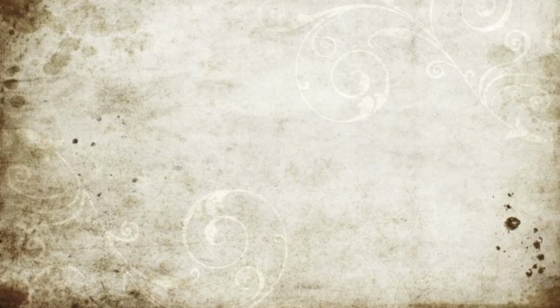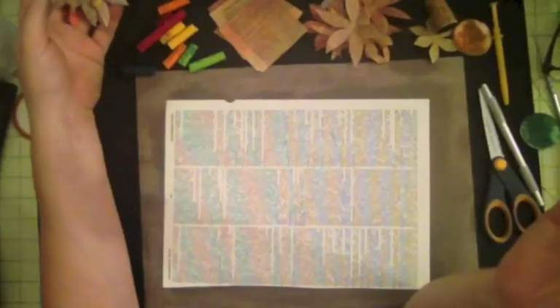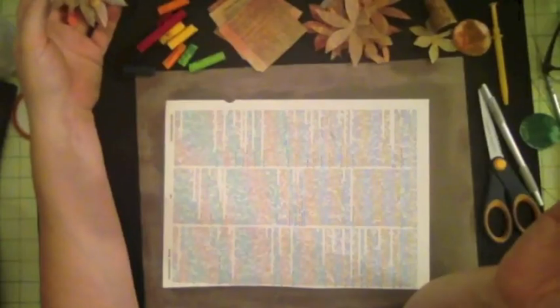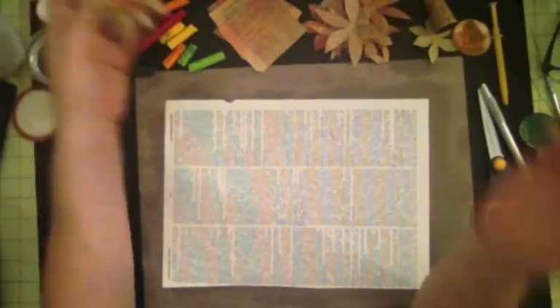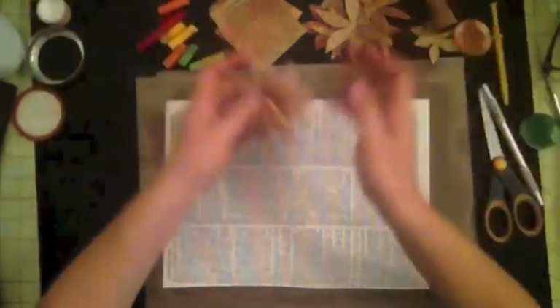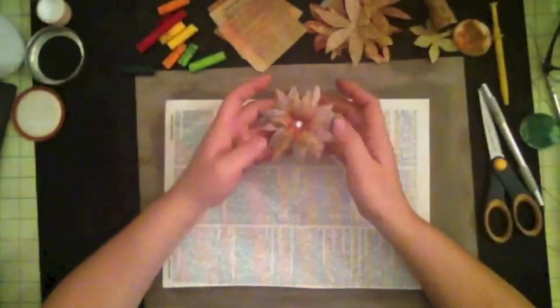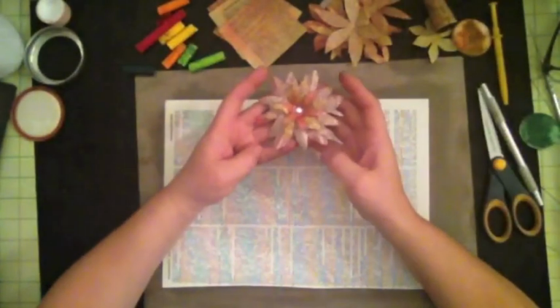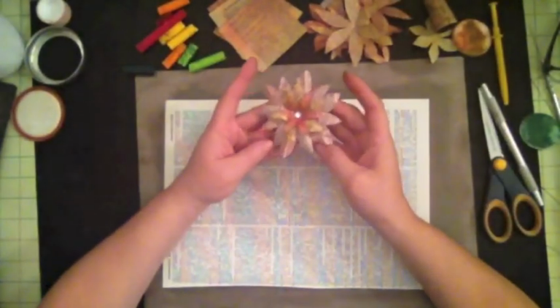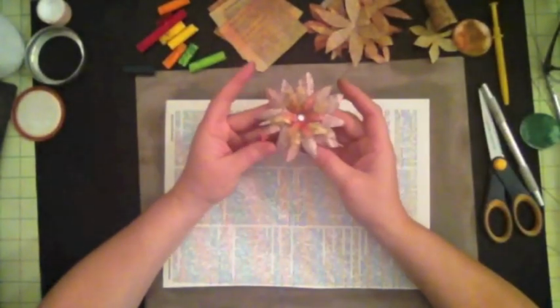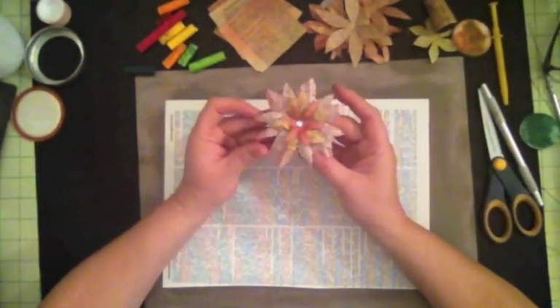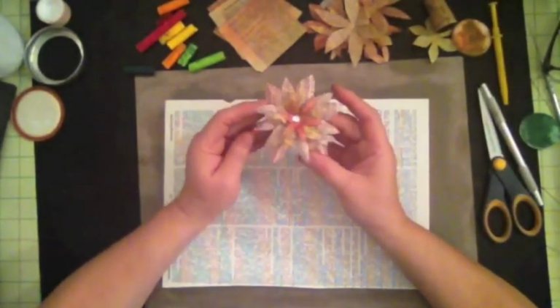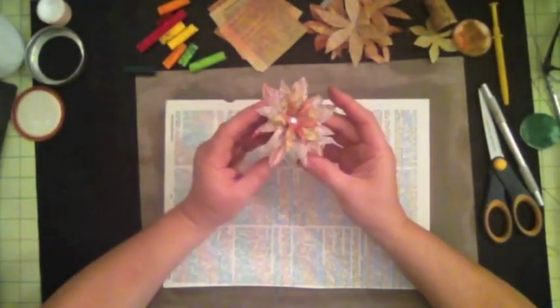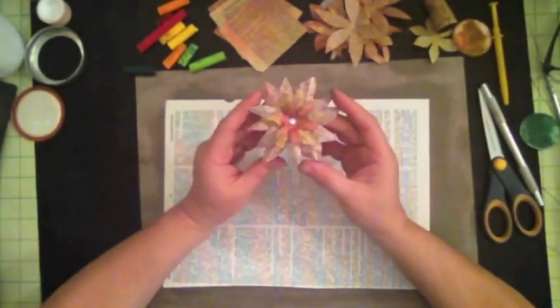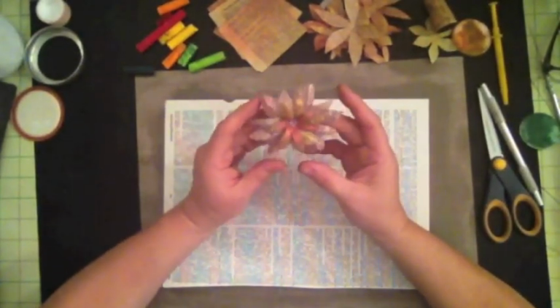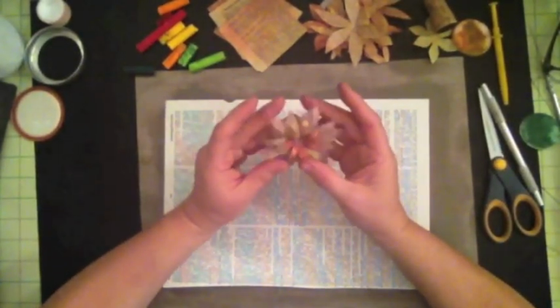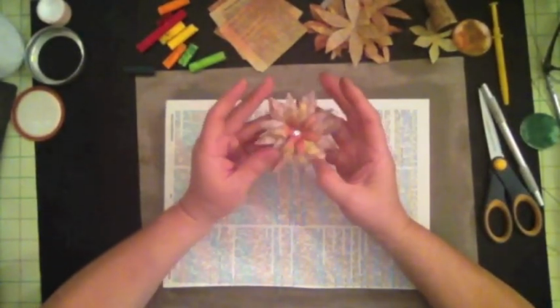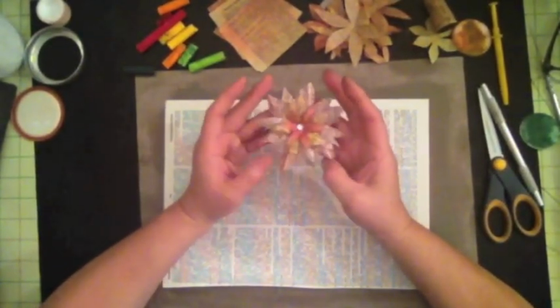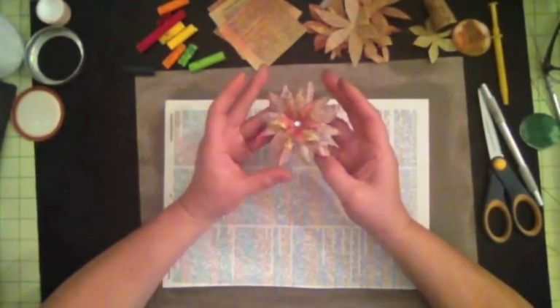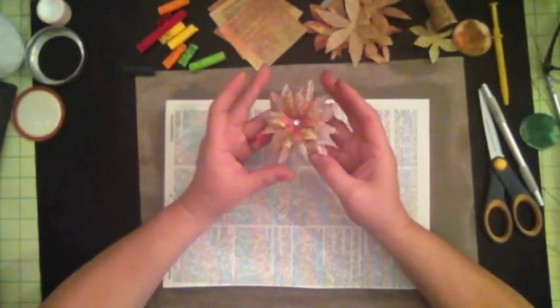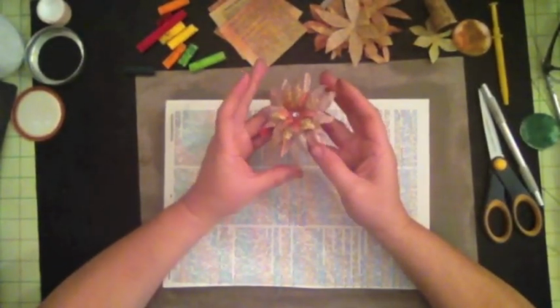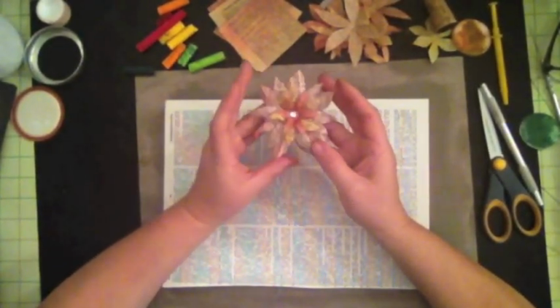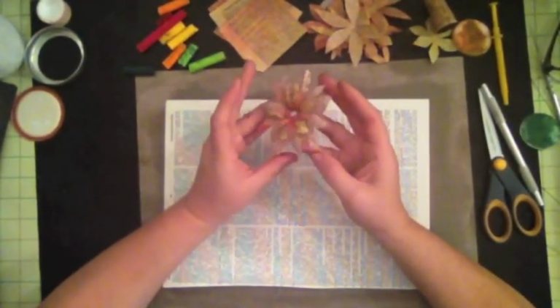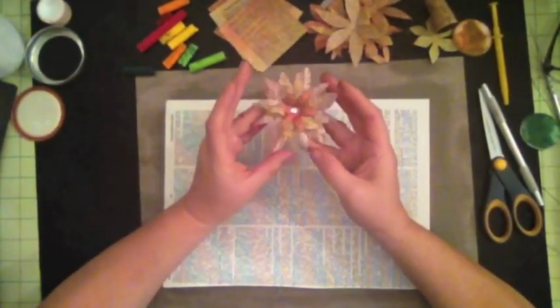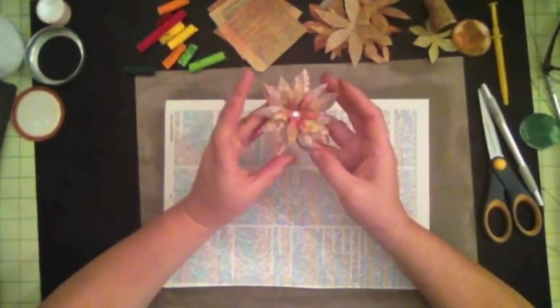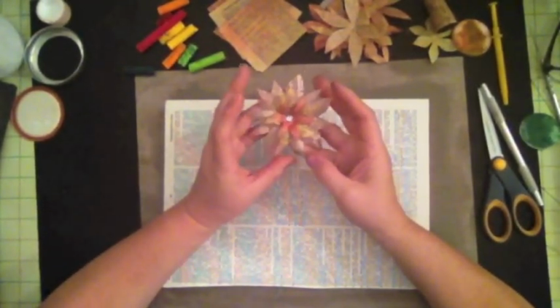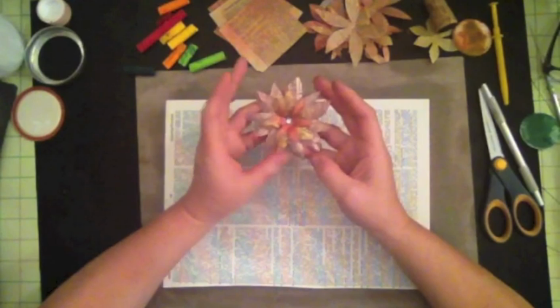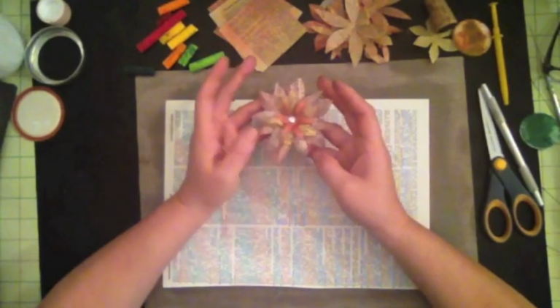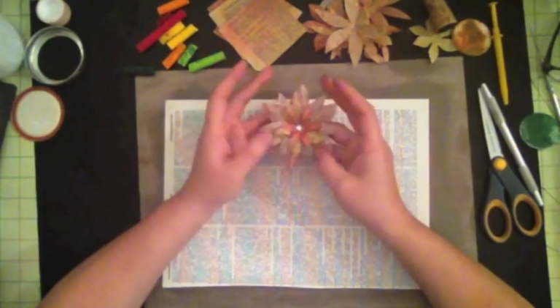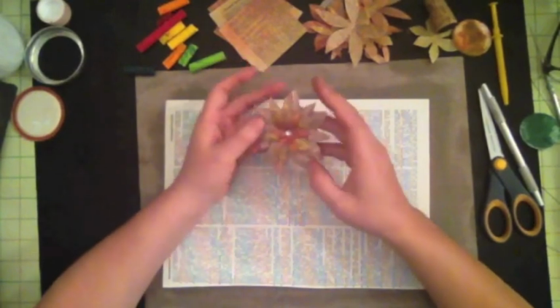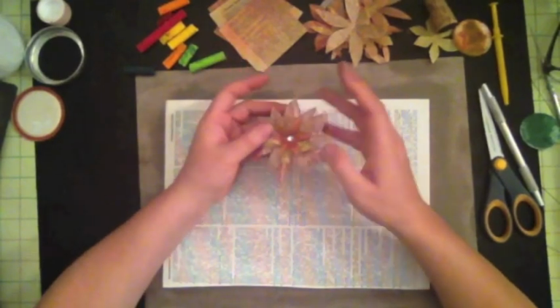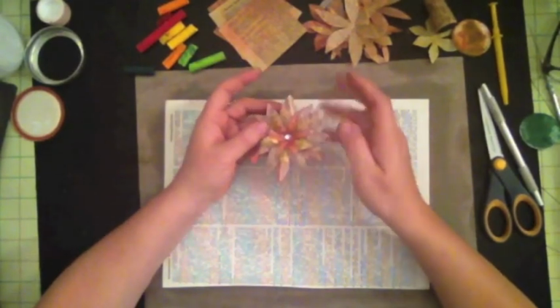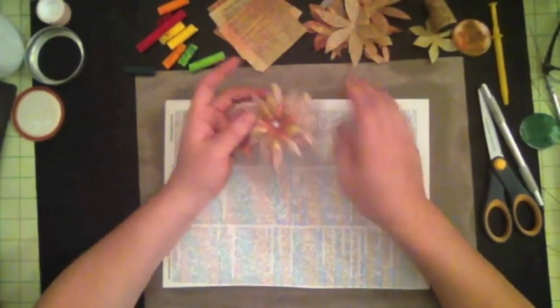Hi, this is Aviva from Scrappy Mania, and today I'm going to show you how to create this lovely little flower by using a pair of scissors and some paper.